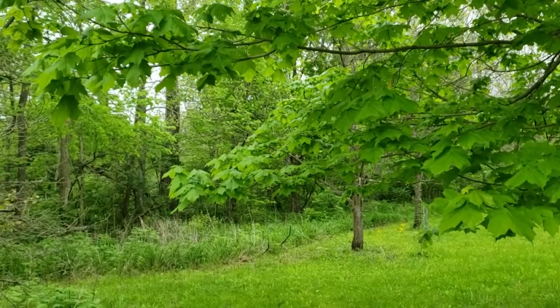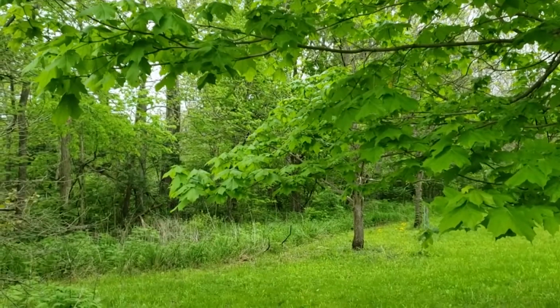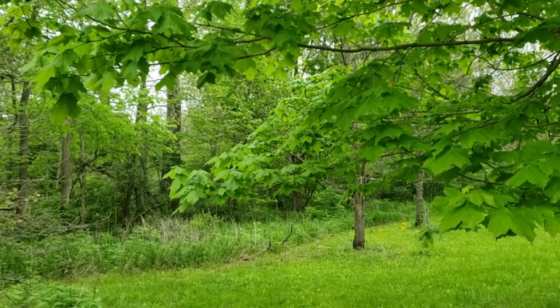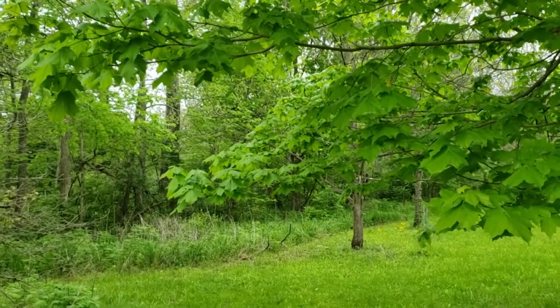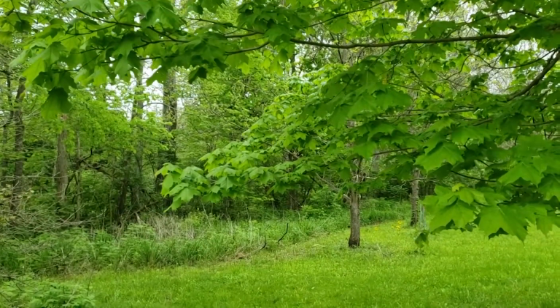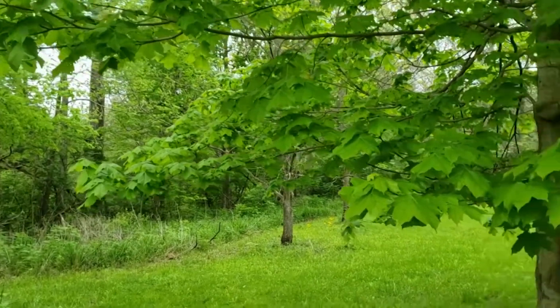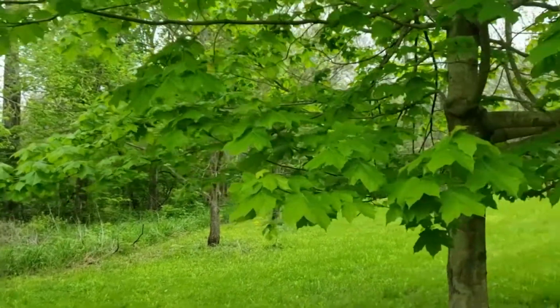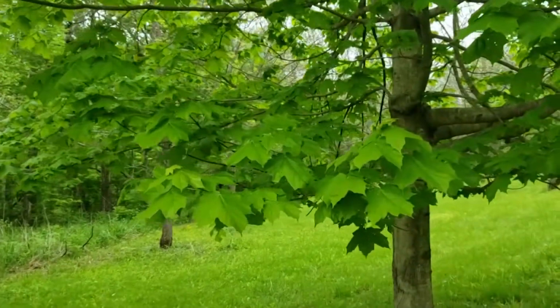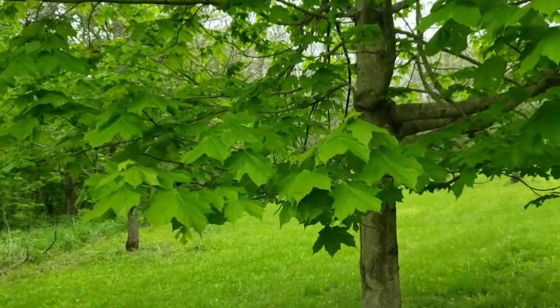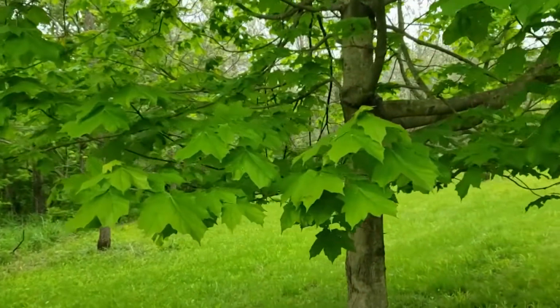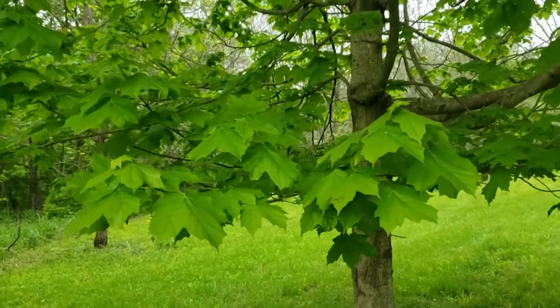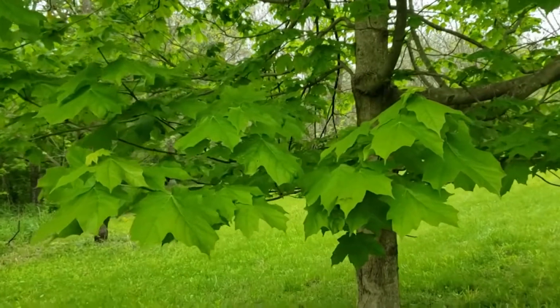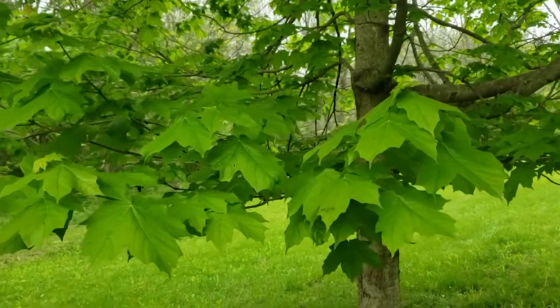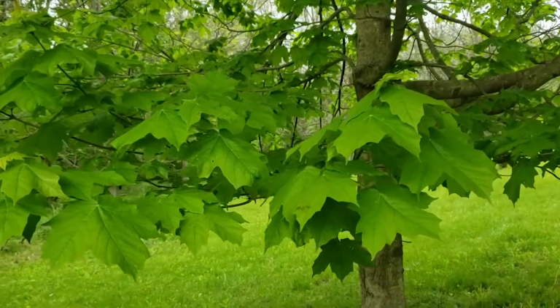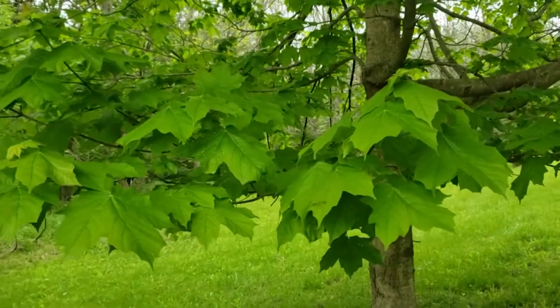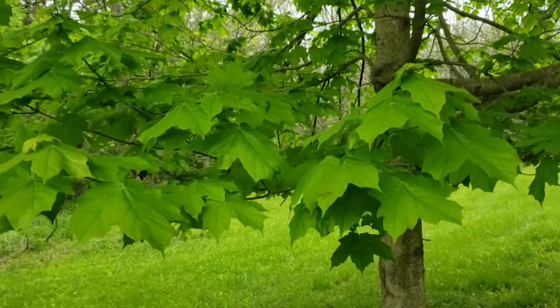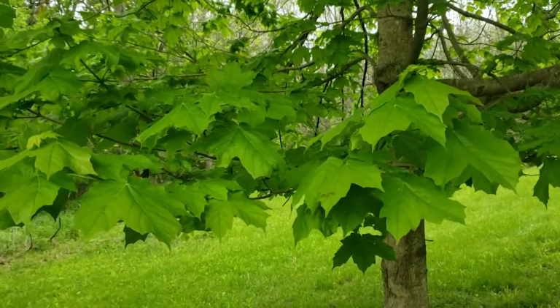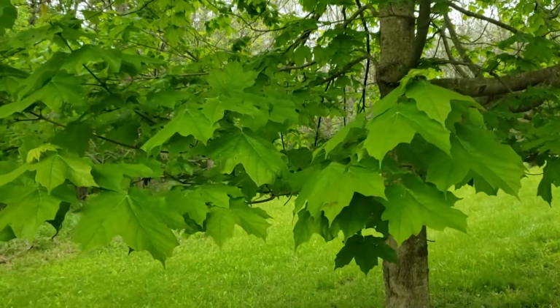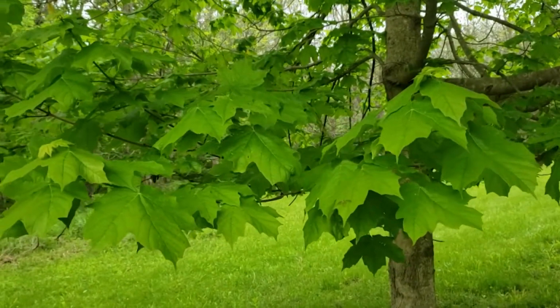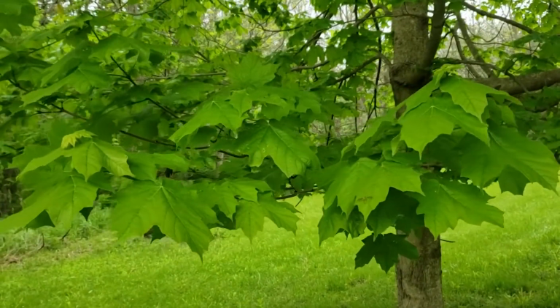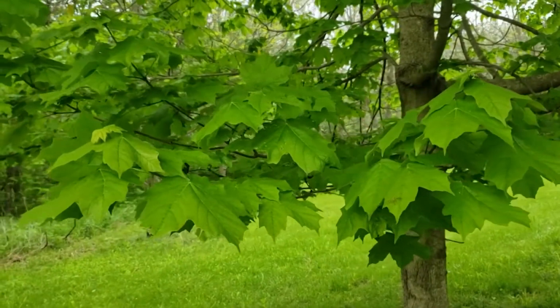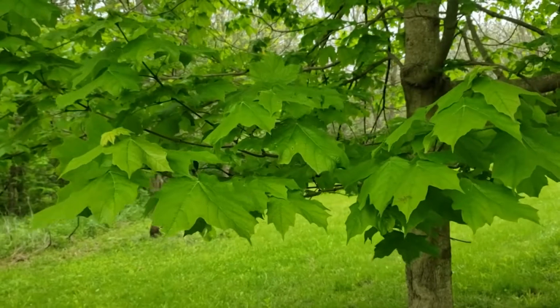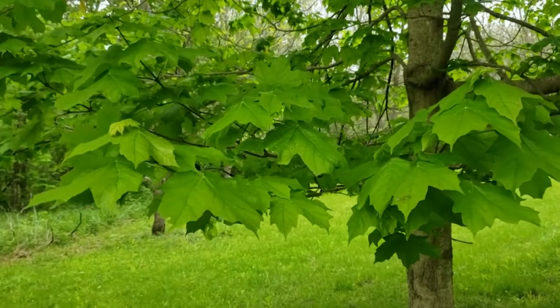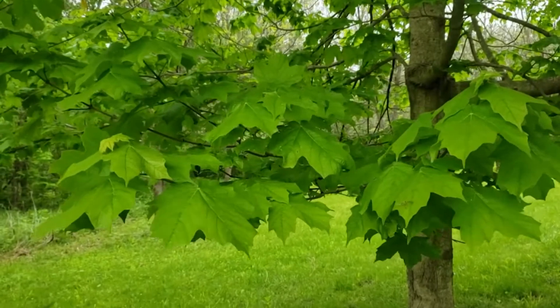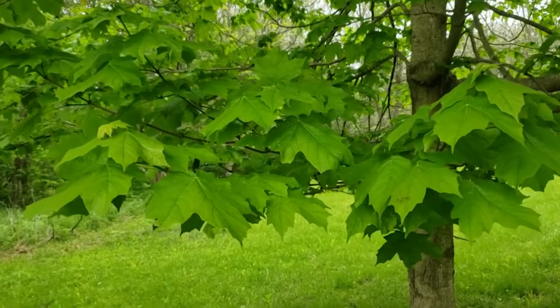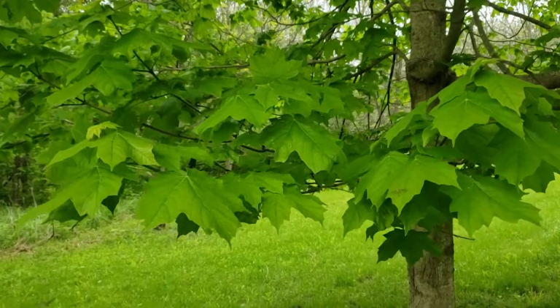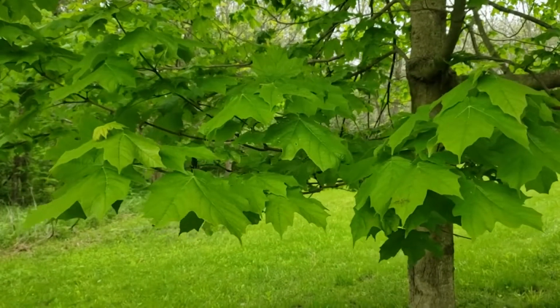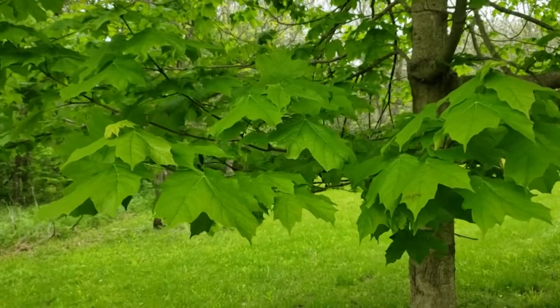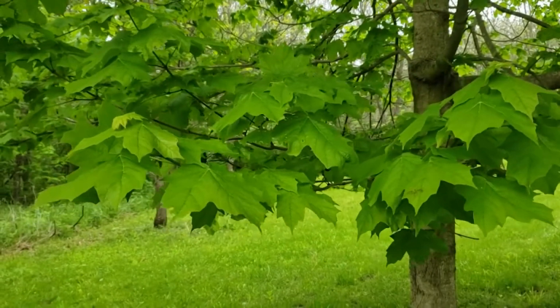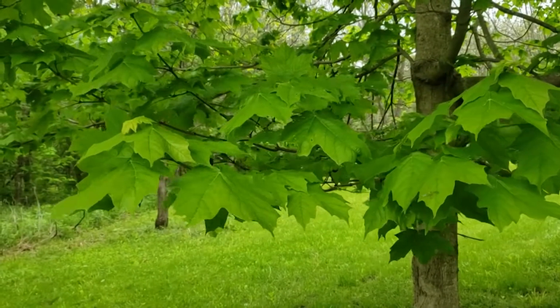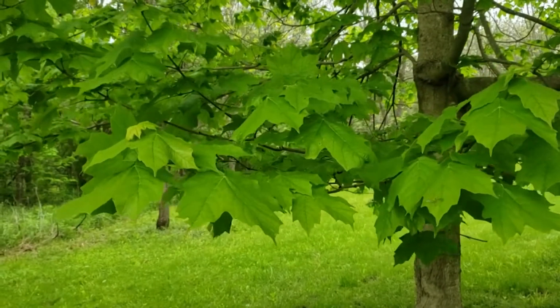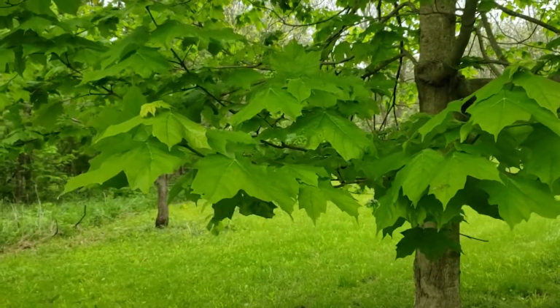So using the characteristics of the stipules, that mottled gray stem color, the dark buds, and the dark leaves that droop at the edges, maybe you can impress some of your friends by differentiating between sugar maple and black maple.